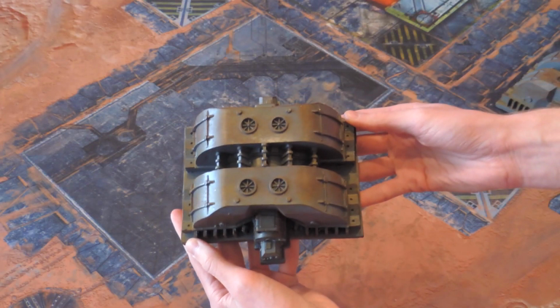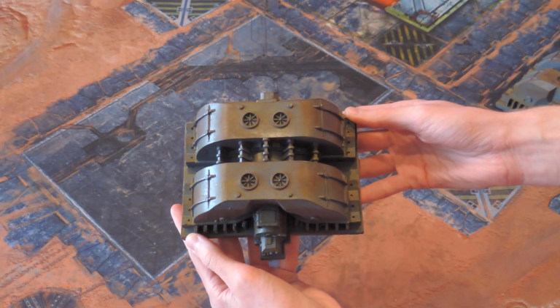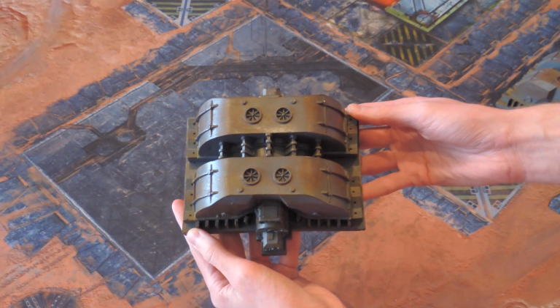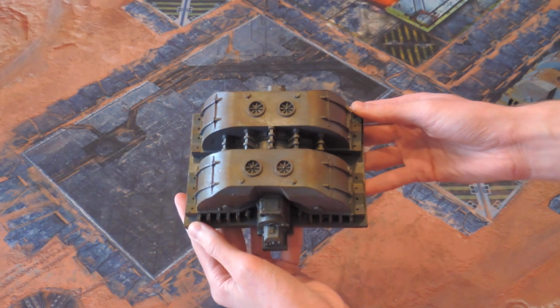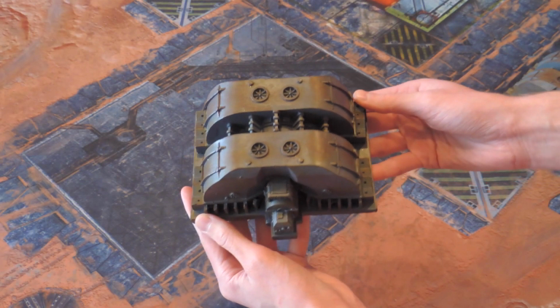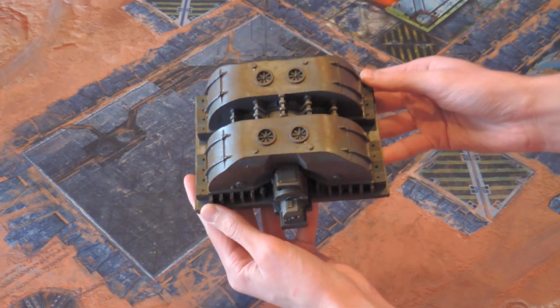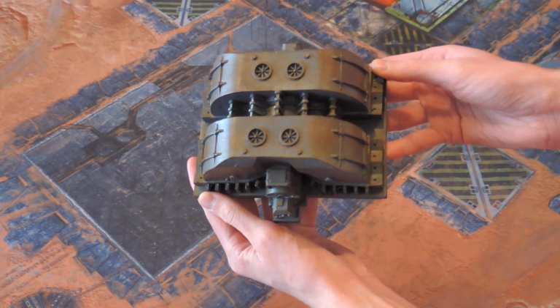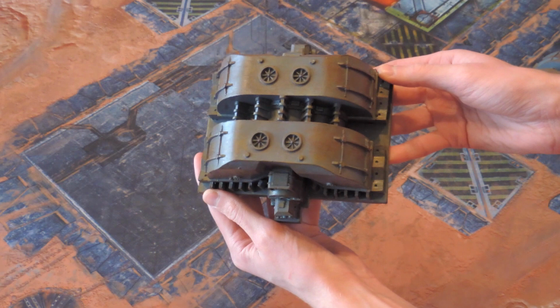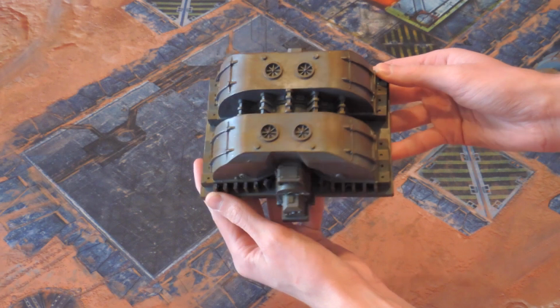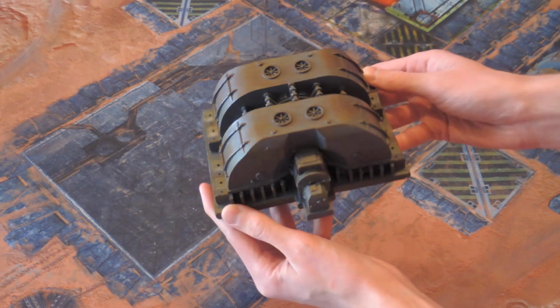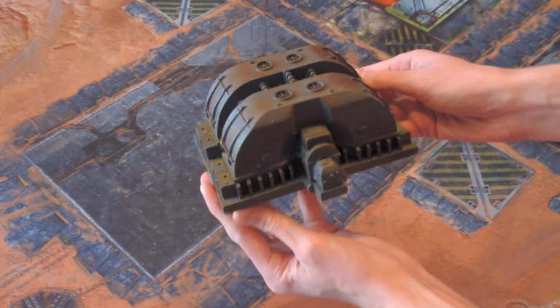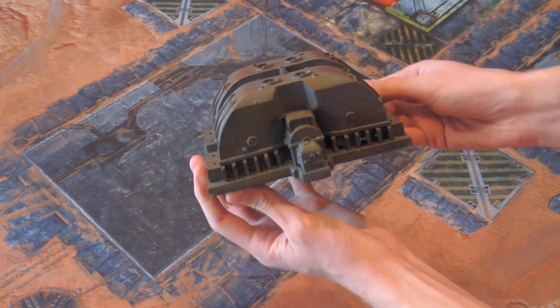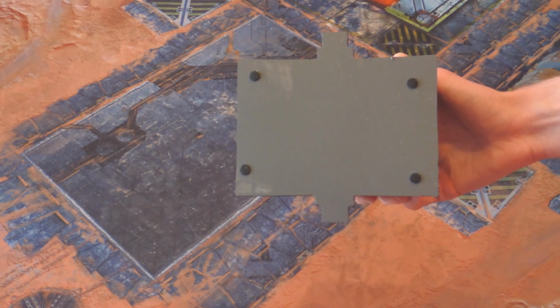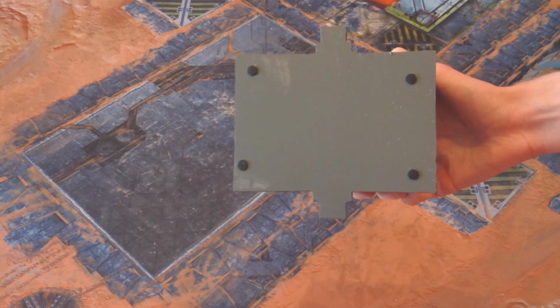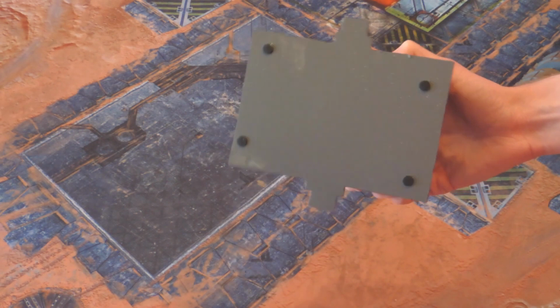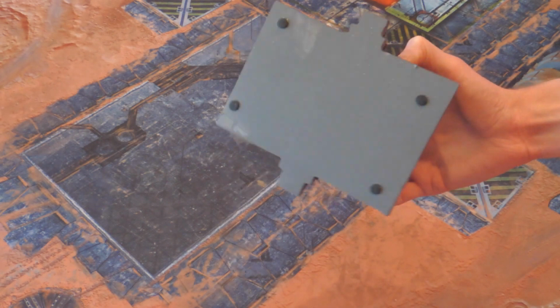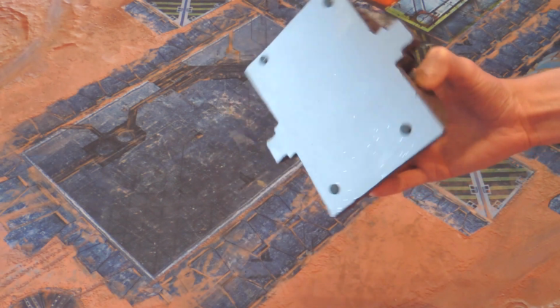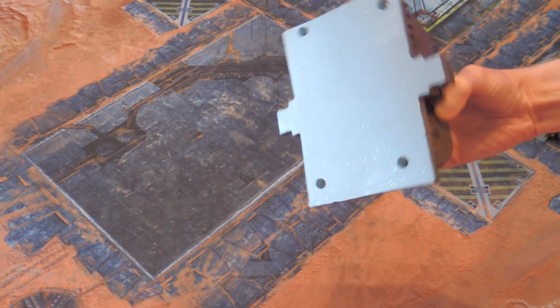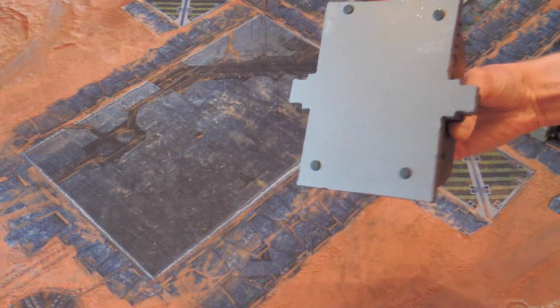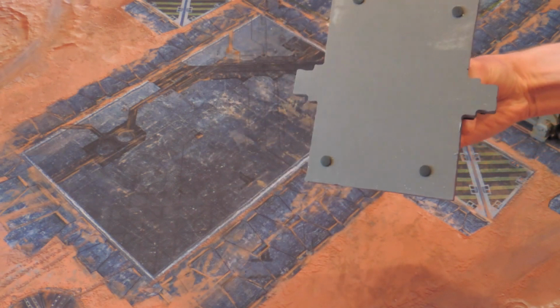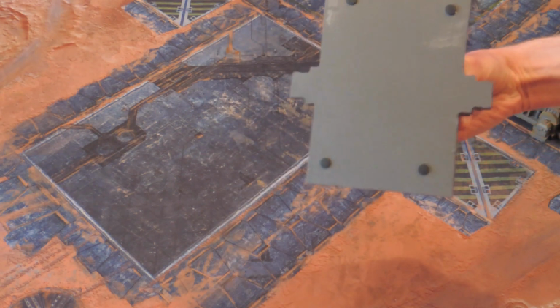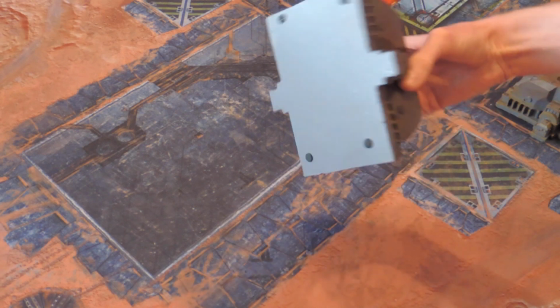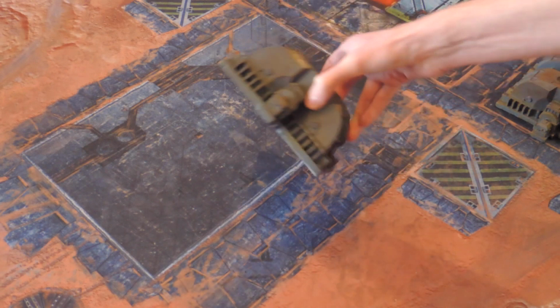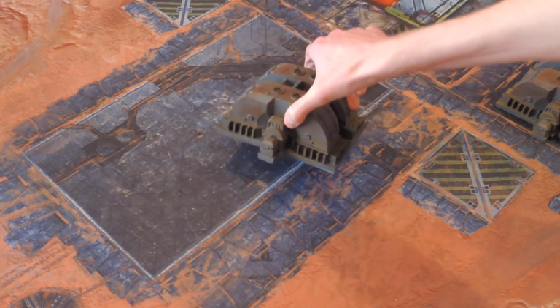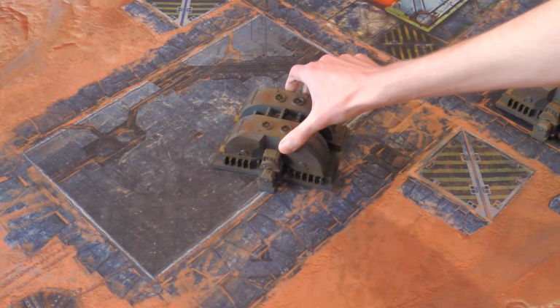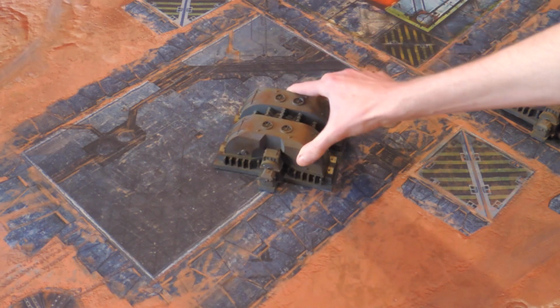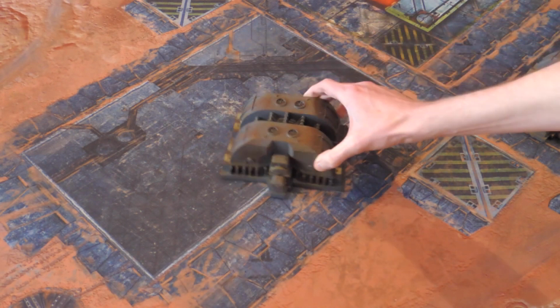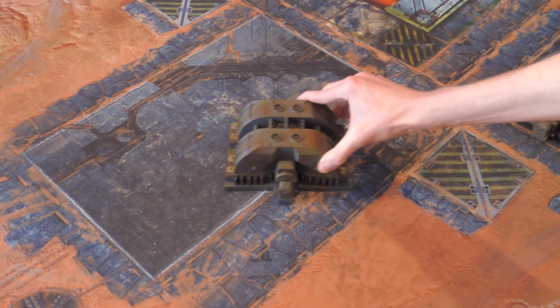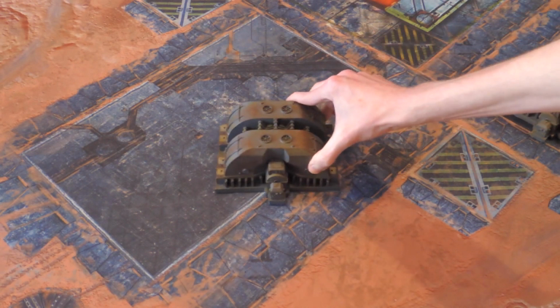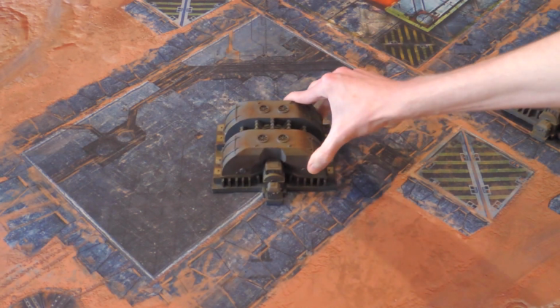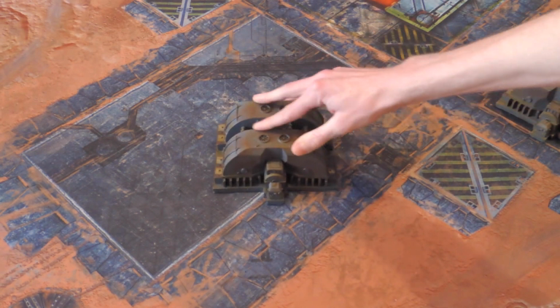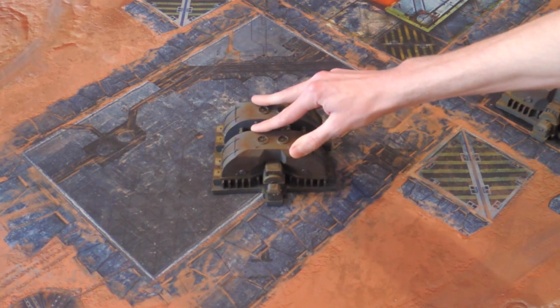Next is one of these smaller engine pieces — you get four of them in the set. All the terrain from GameMat.eu comes with placeholders at the bottom, and that helps it stick on the table and not shift around all the time.